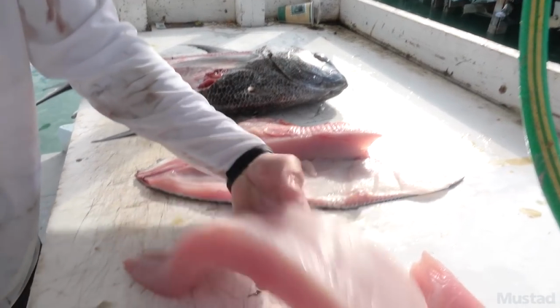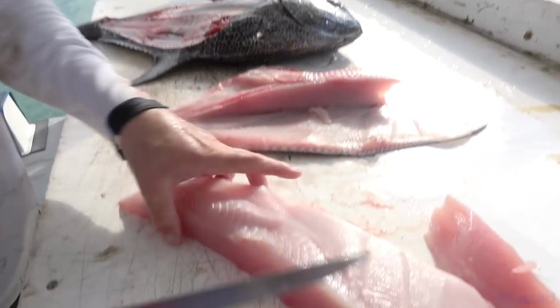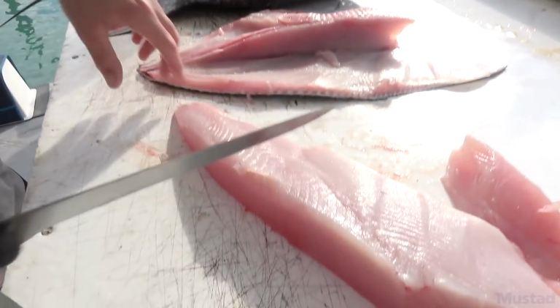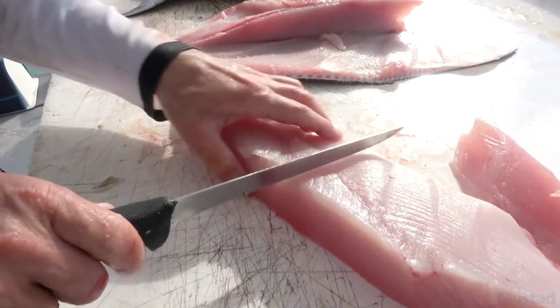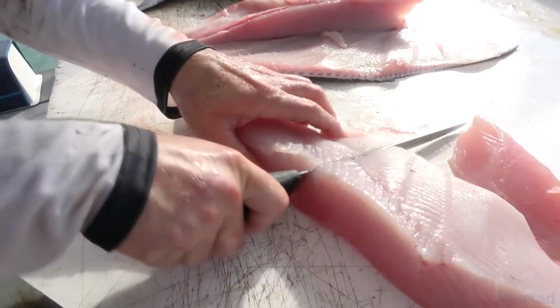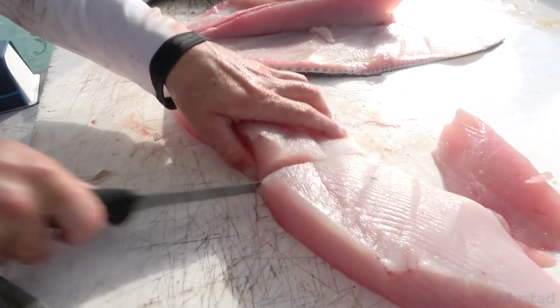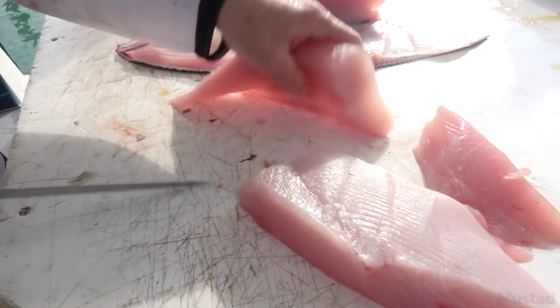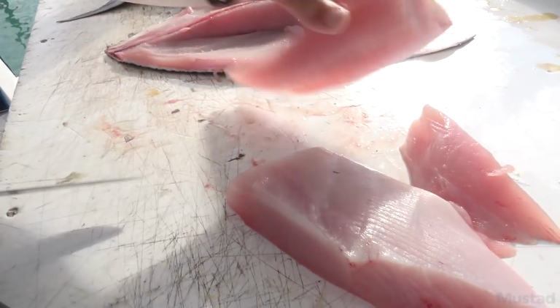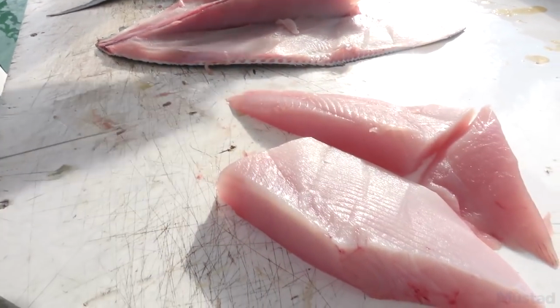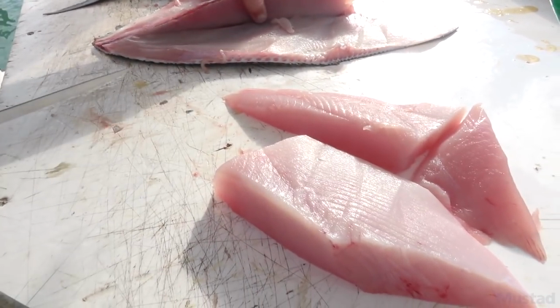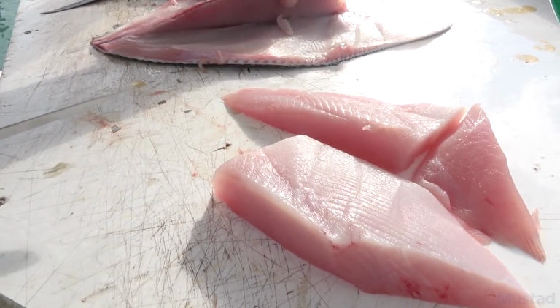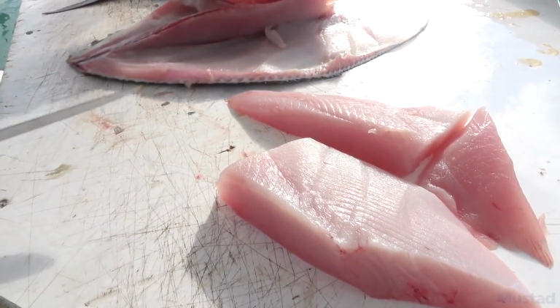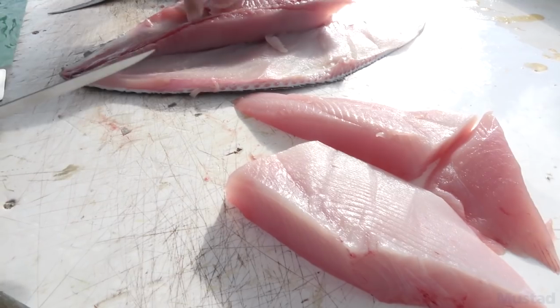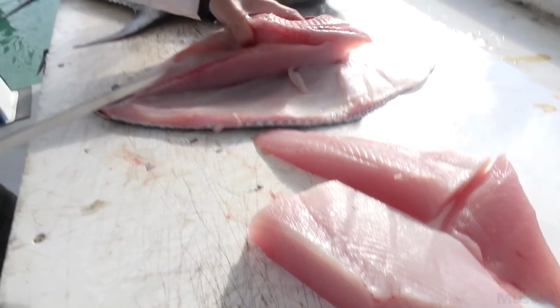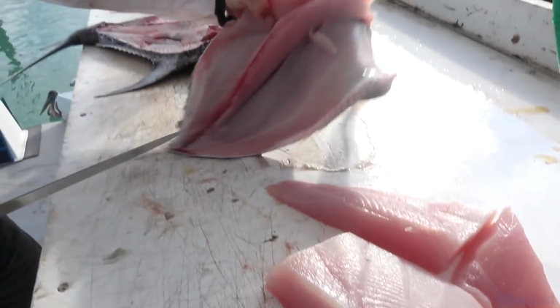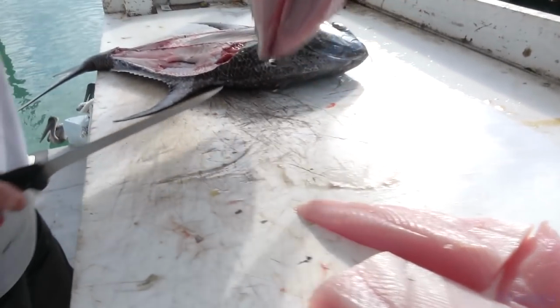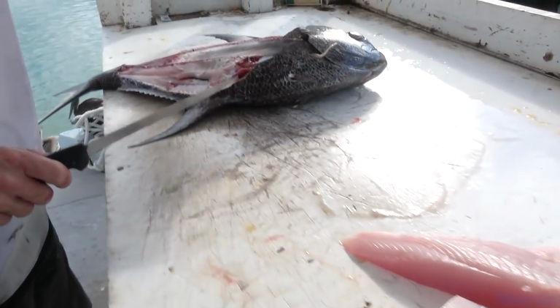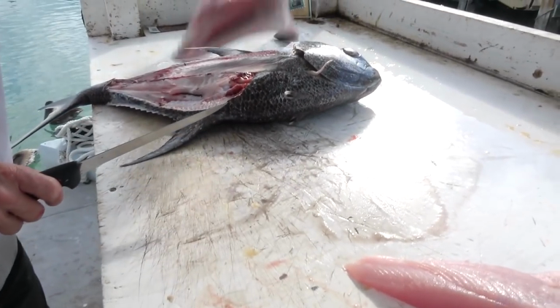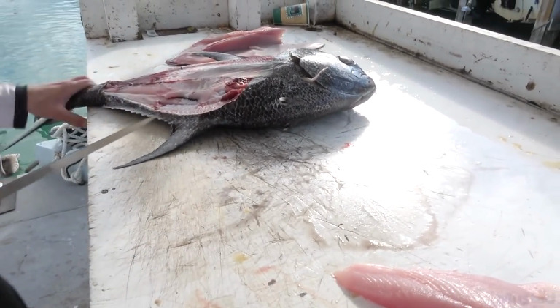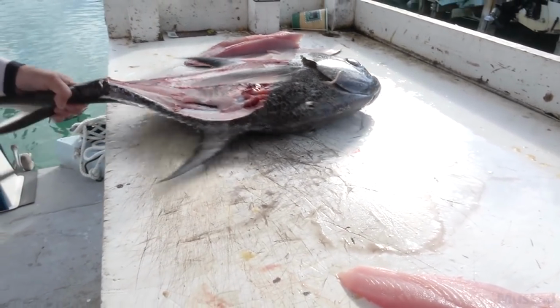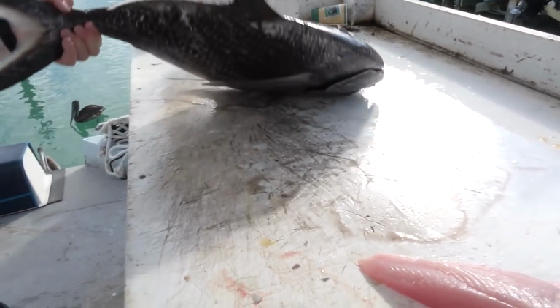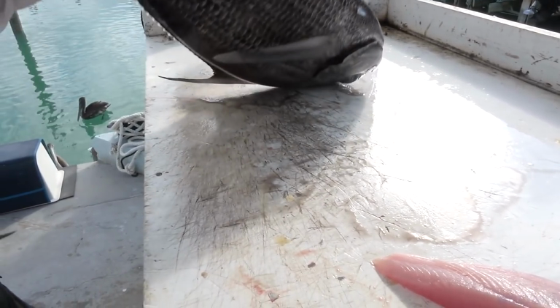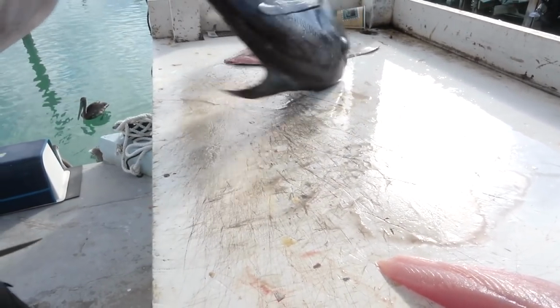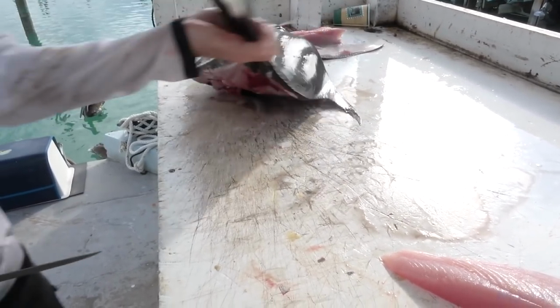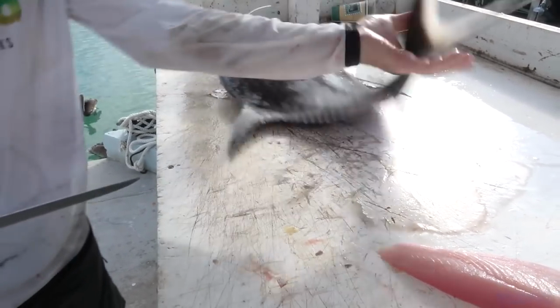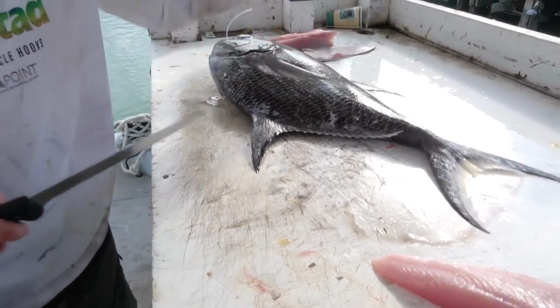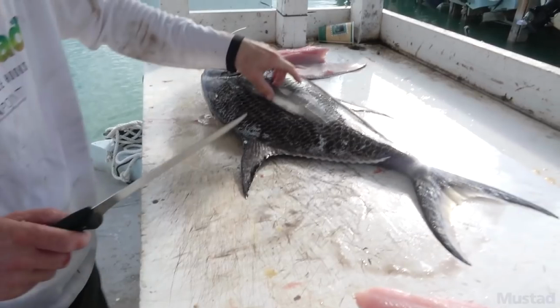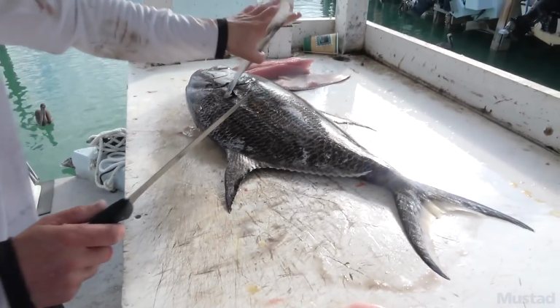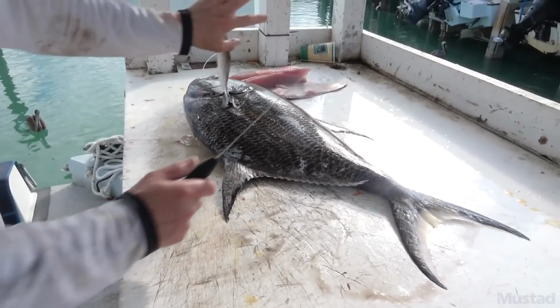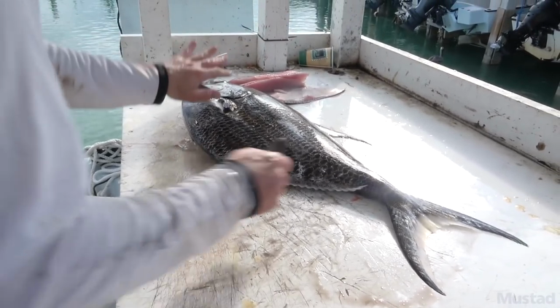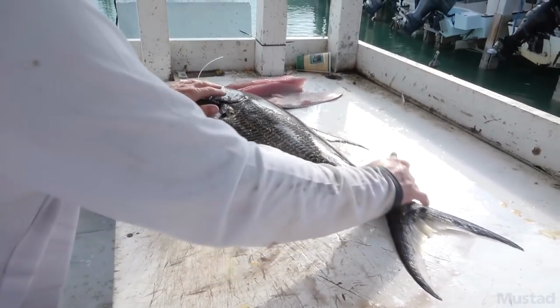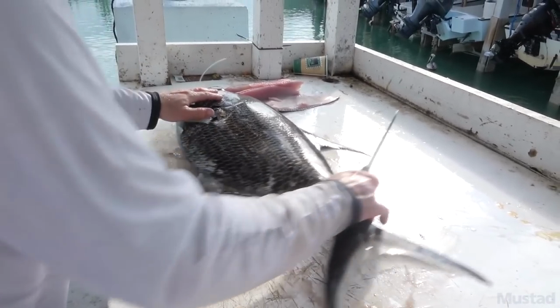There you go though, fresh palm fret. Have you had it? Yep. All righty, enjoy it bro.